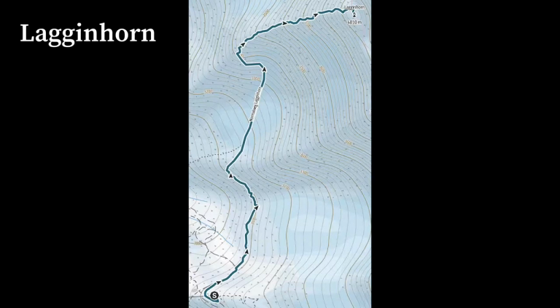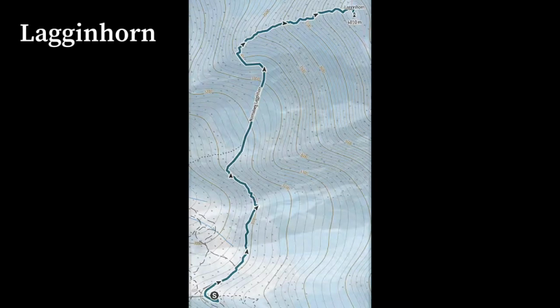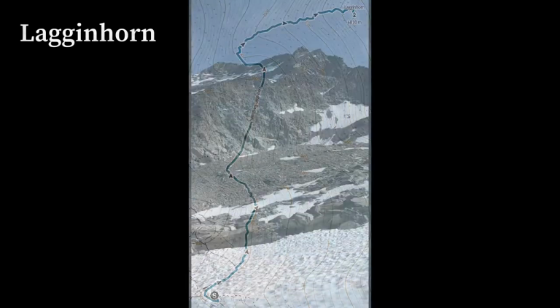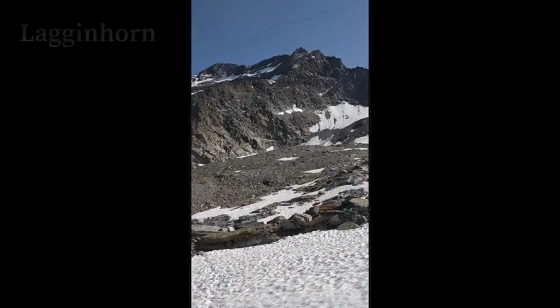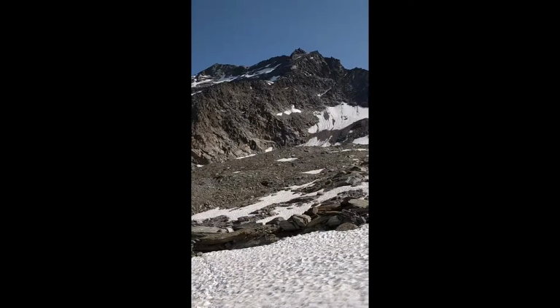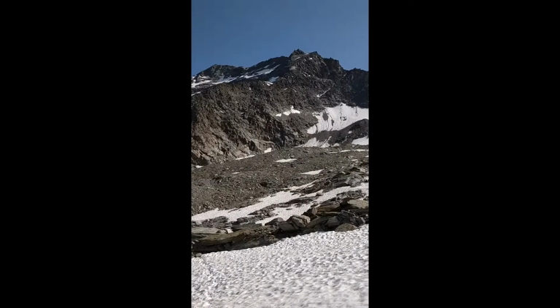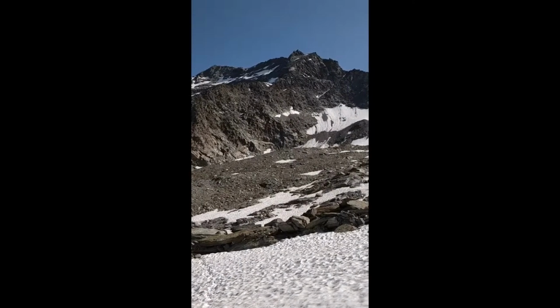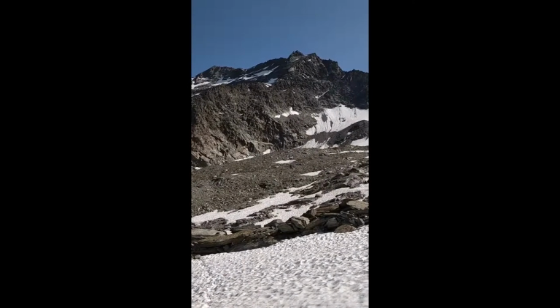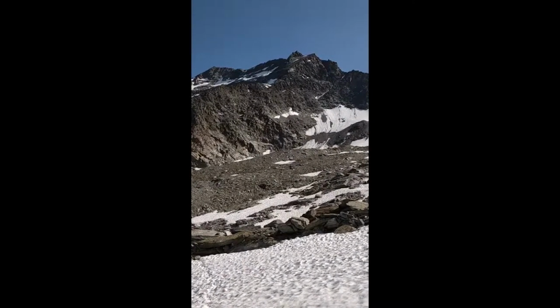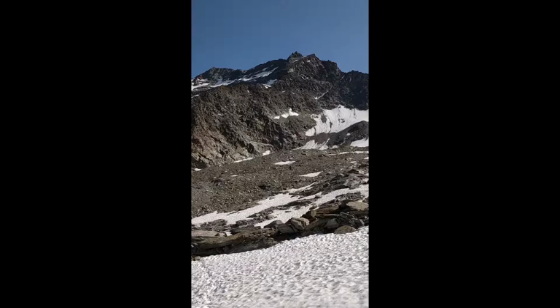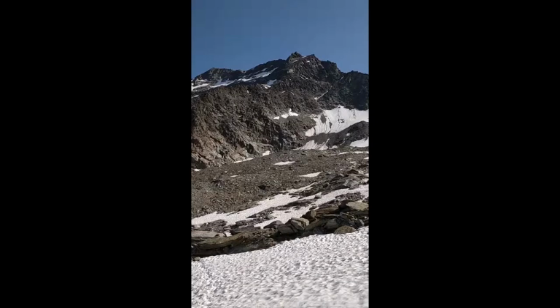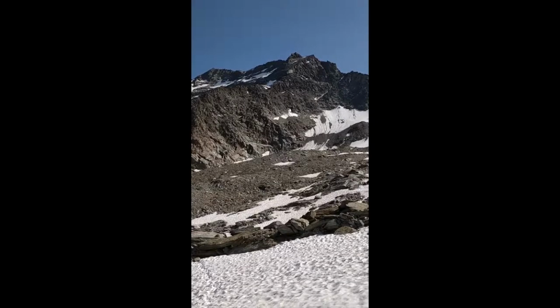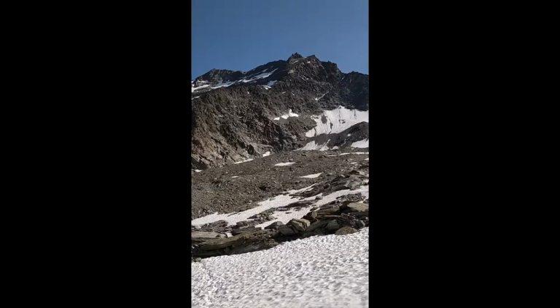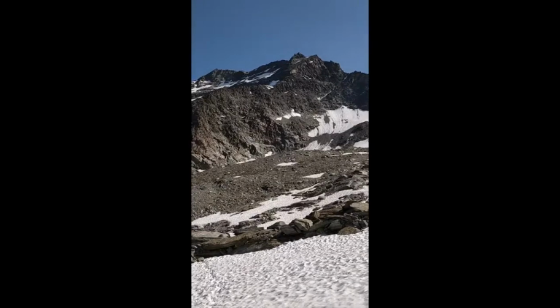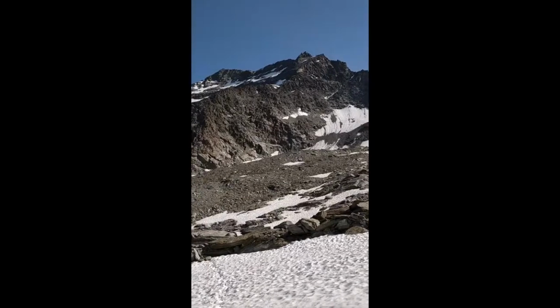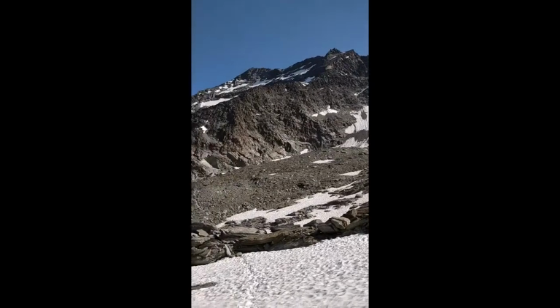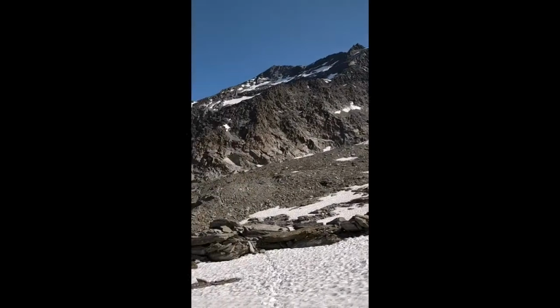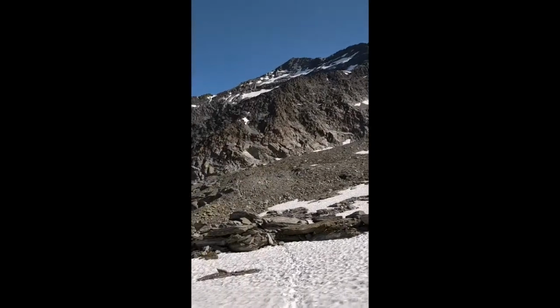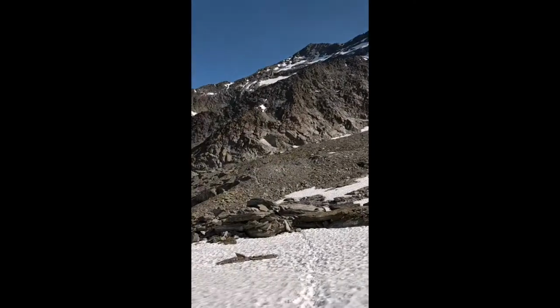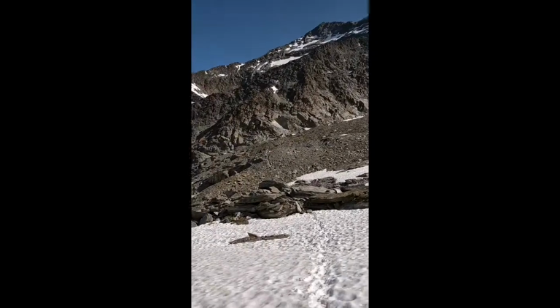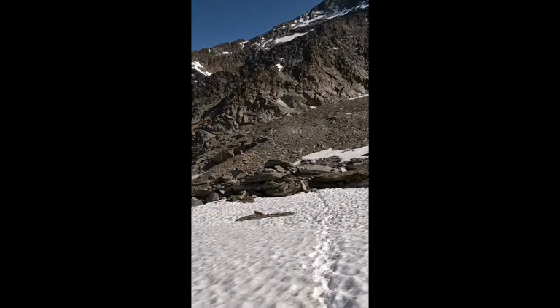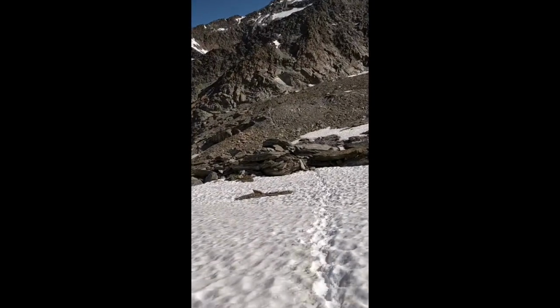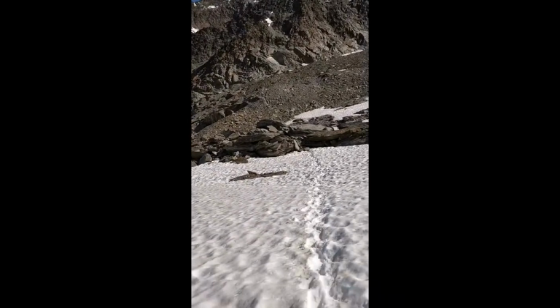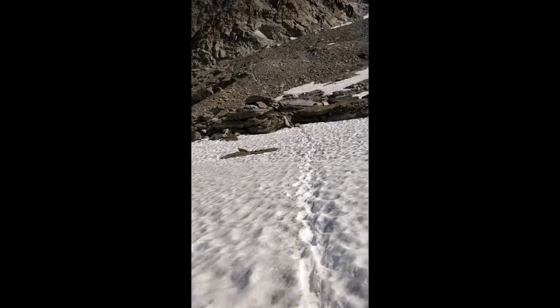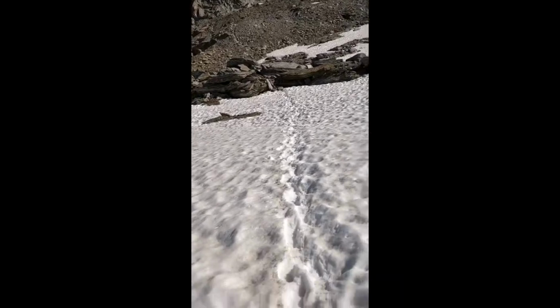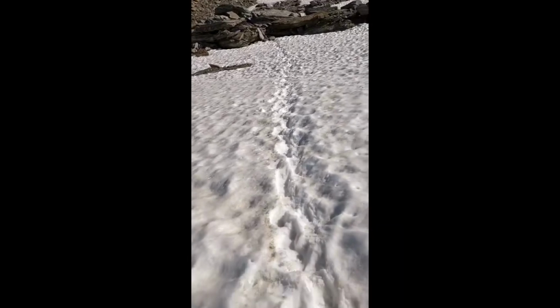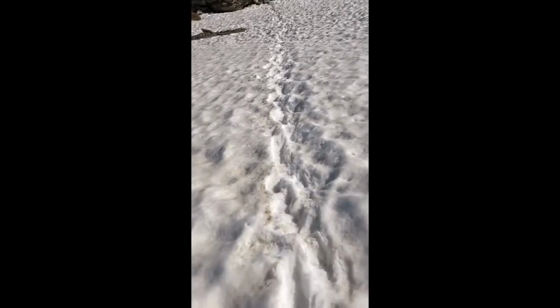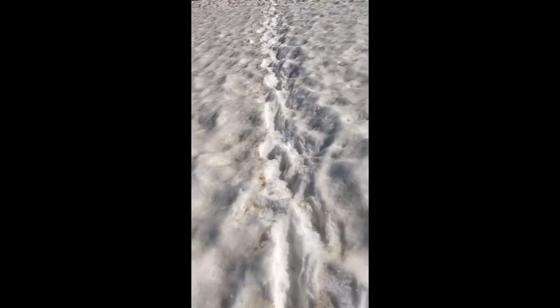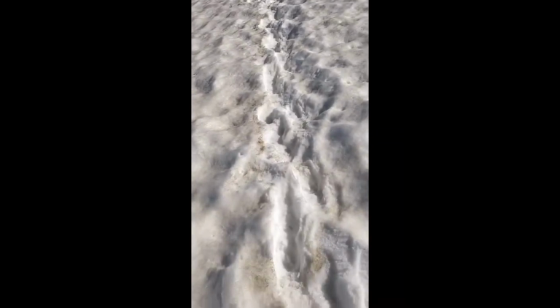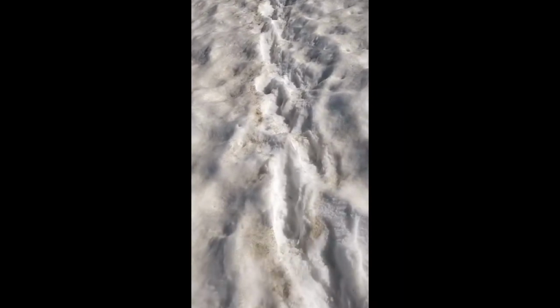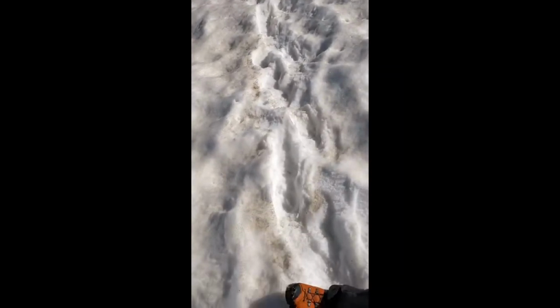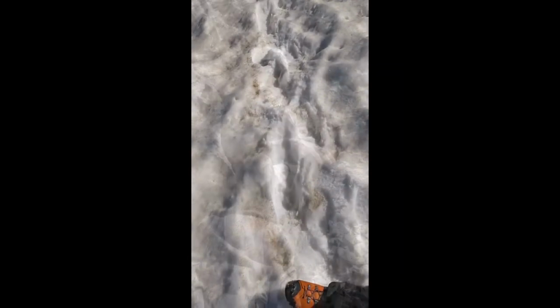This is the Legeenhorn, 4,000 and something metres — that's where we're headed today. This is our track, kind of round back here, mostly a rock scramble. Let's see how we go.